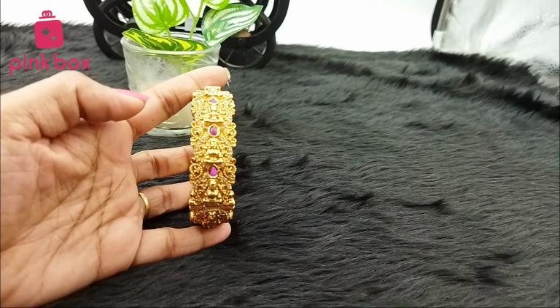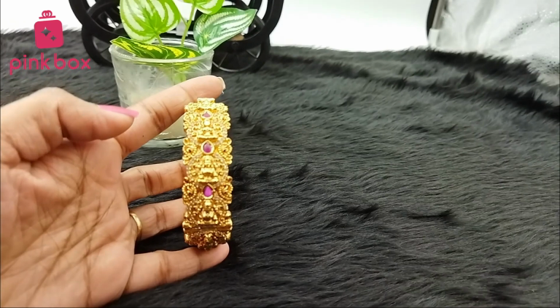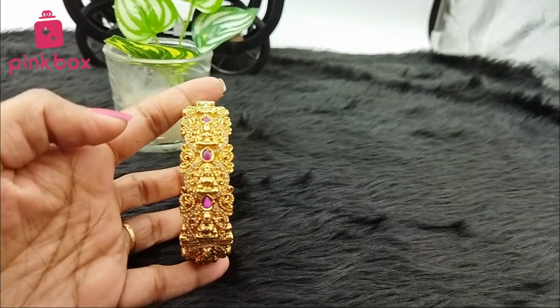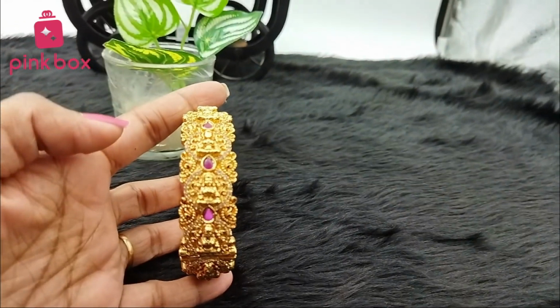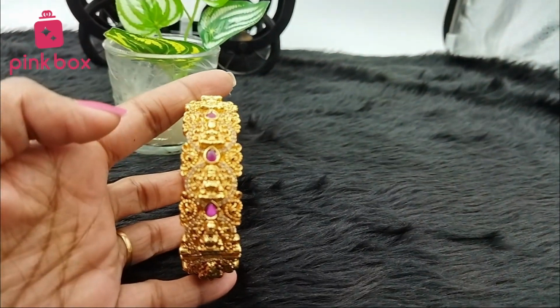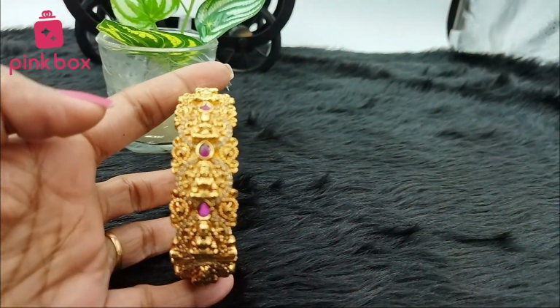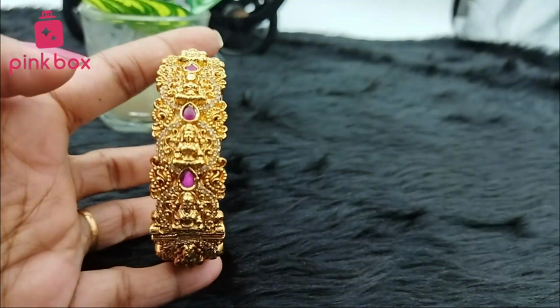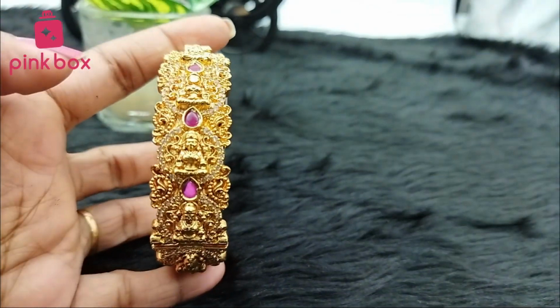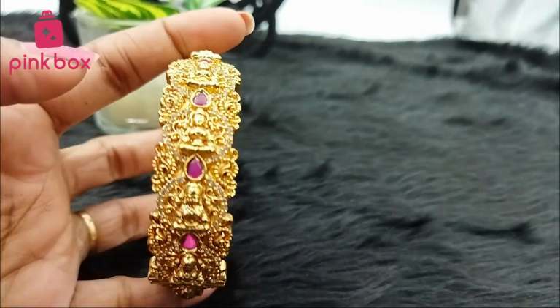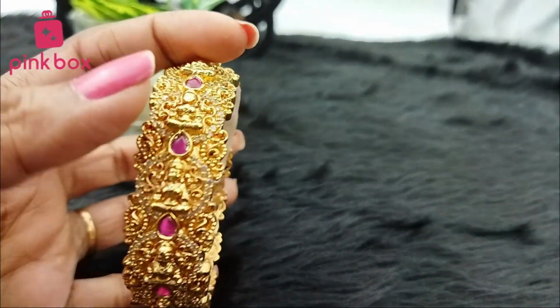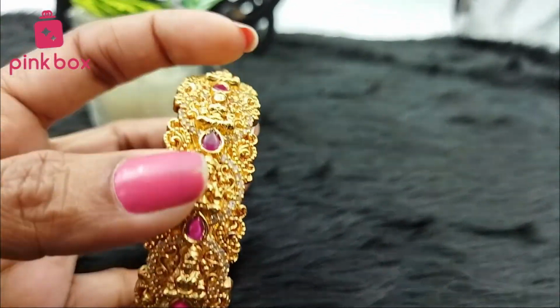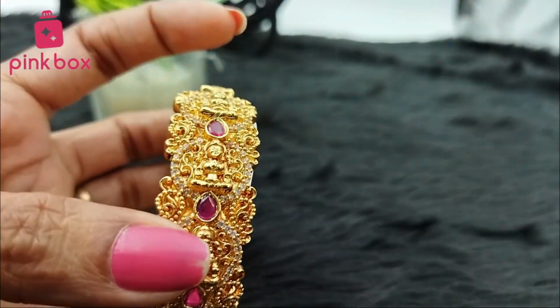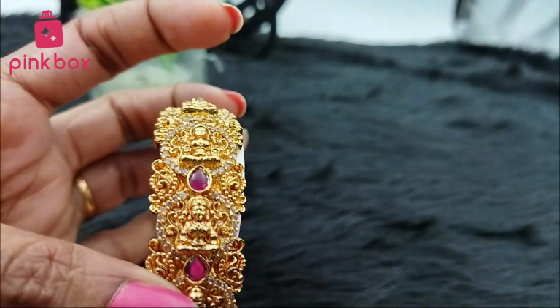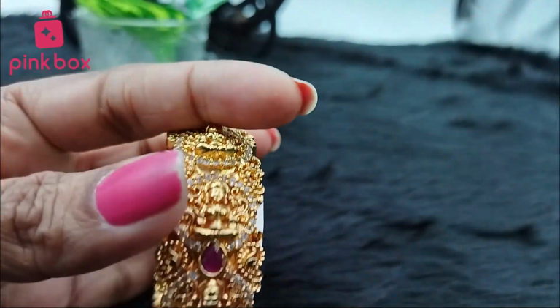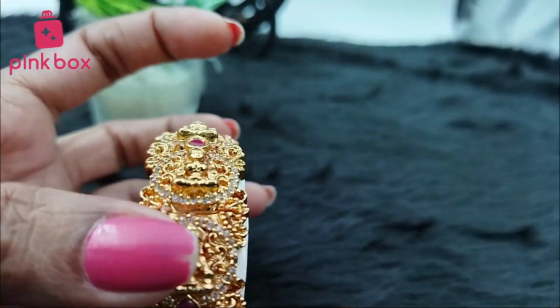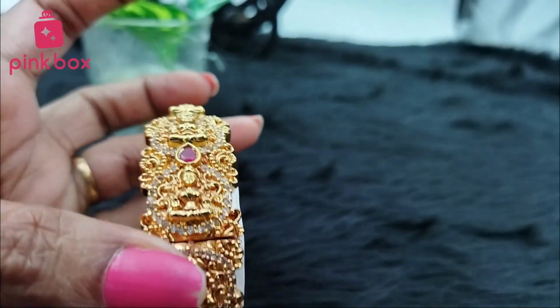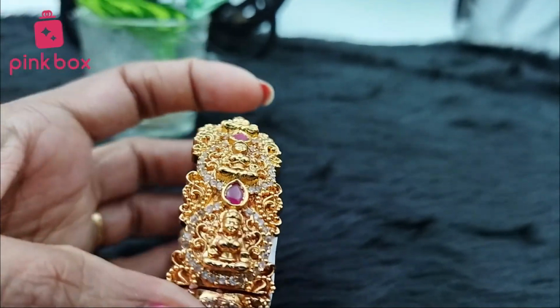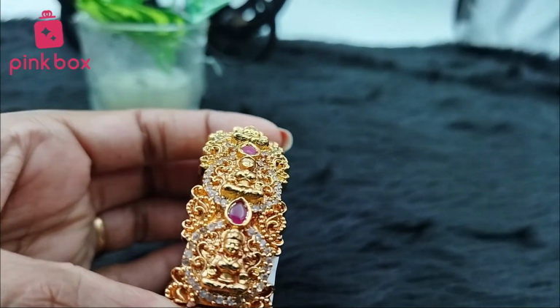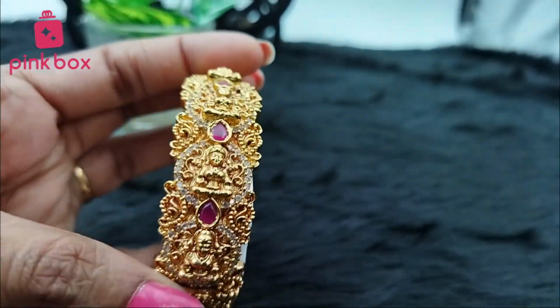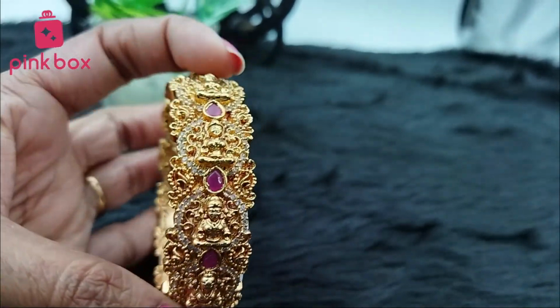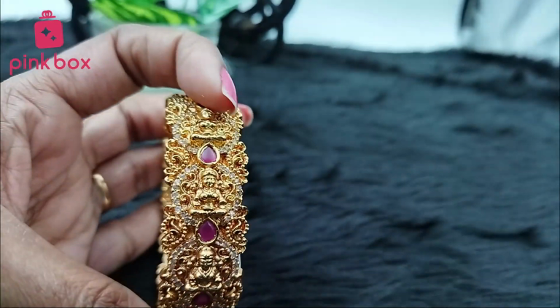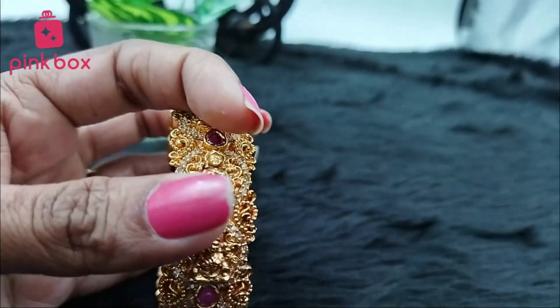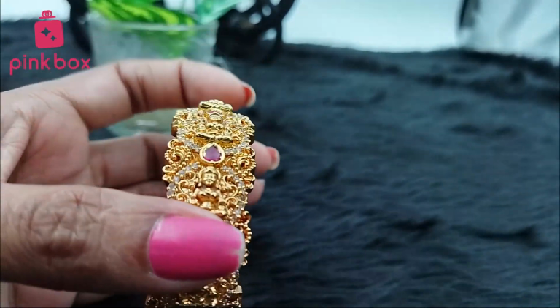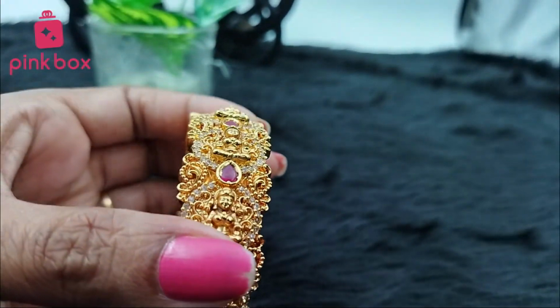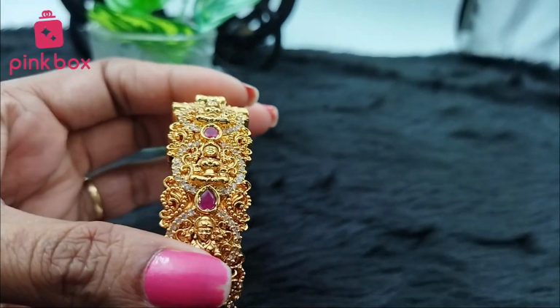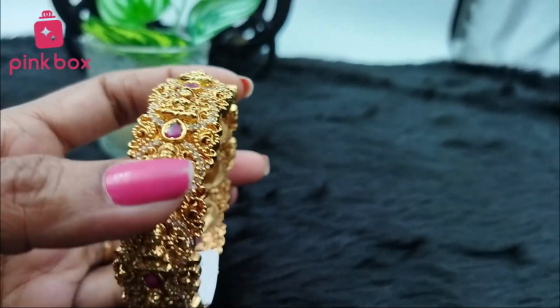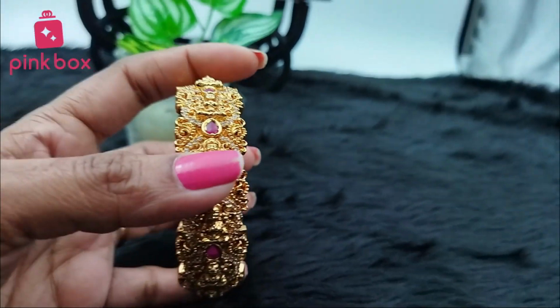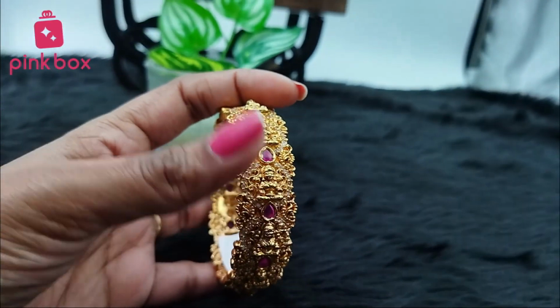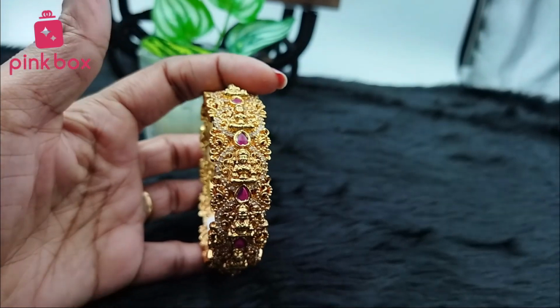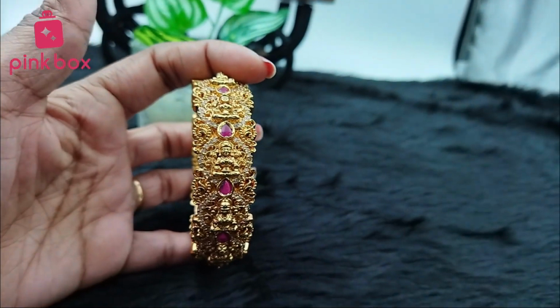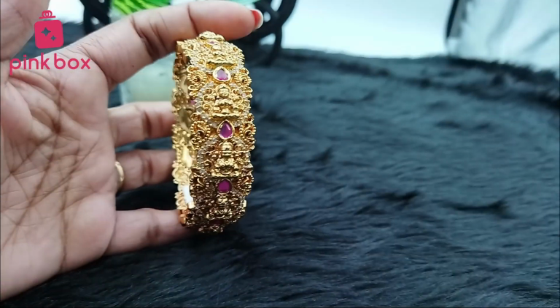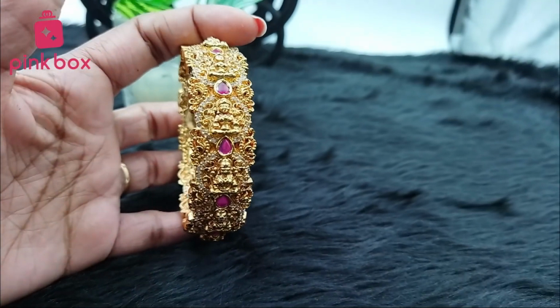Welcome to Pink Box Jewels, hope all are doing good. If you are watching our videos for the first time, we are from Pink Box. Pink Box is providing all types of imitation jewelry and hair accessories.